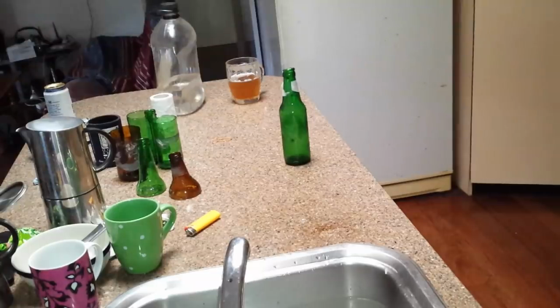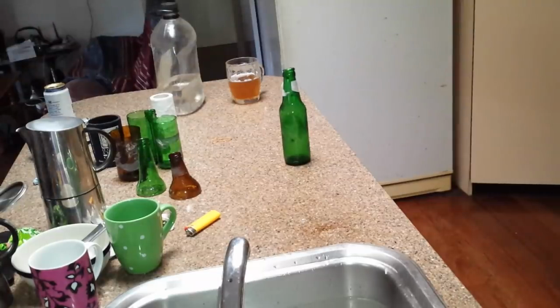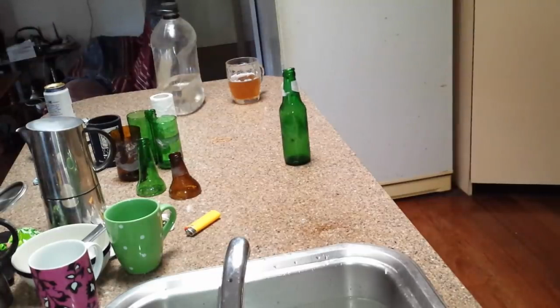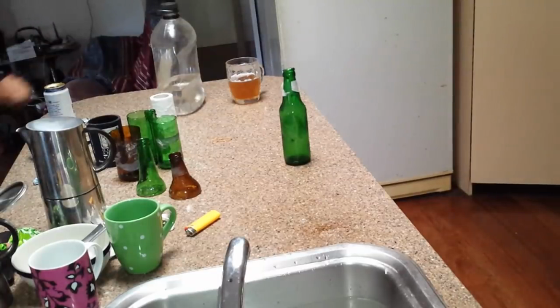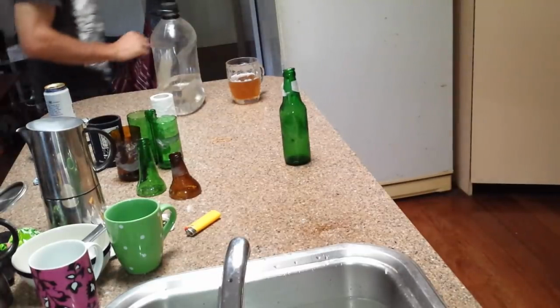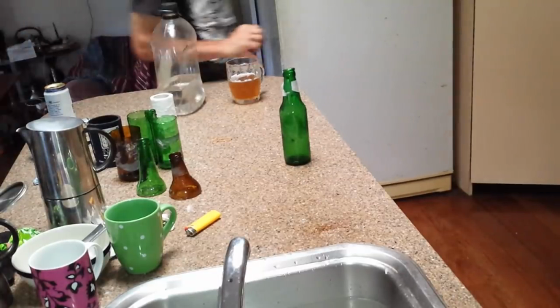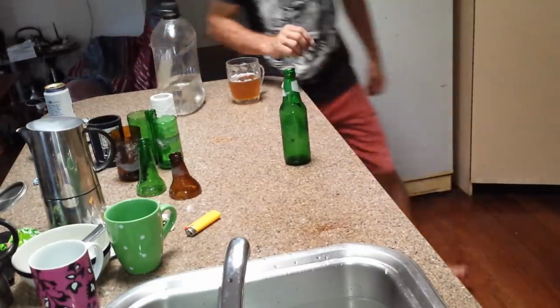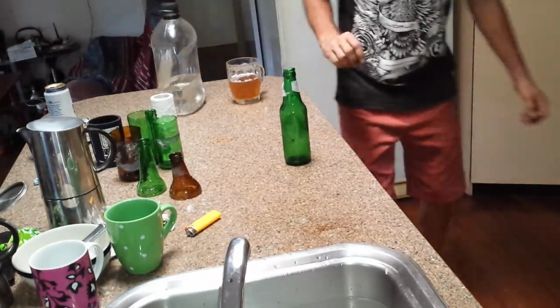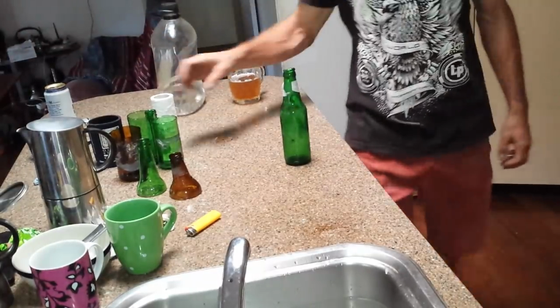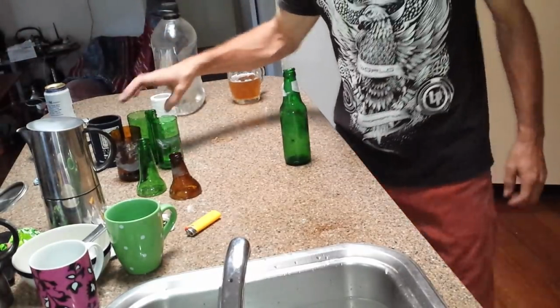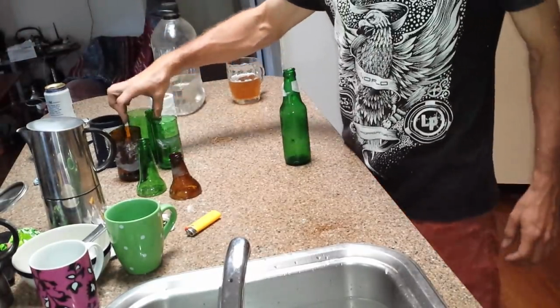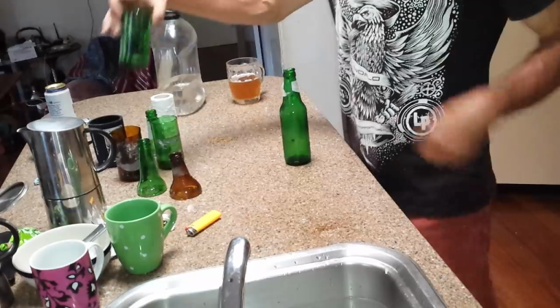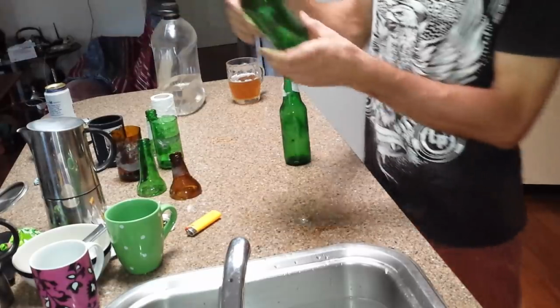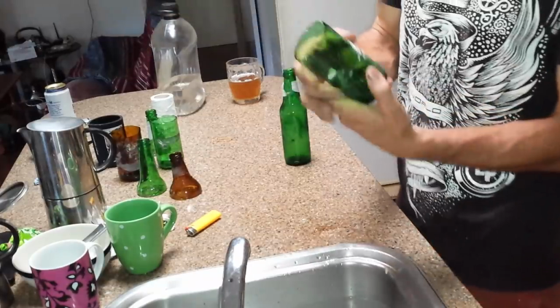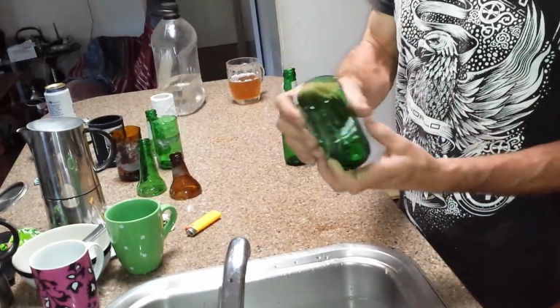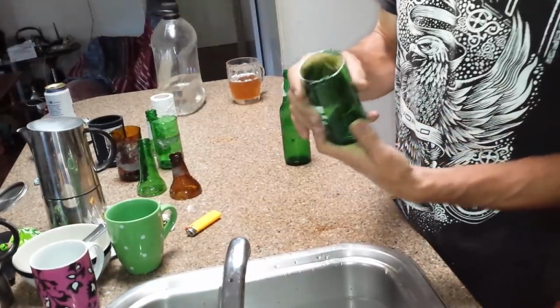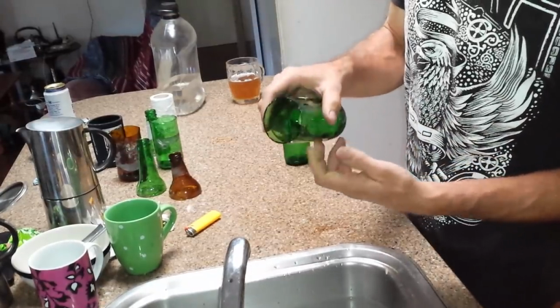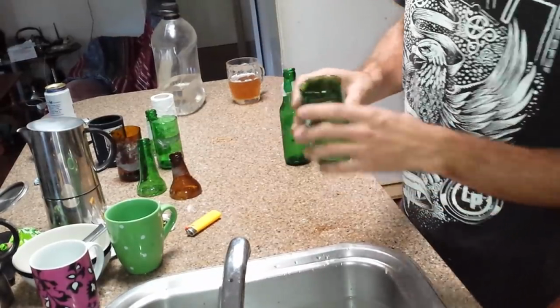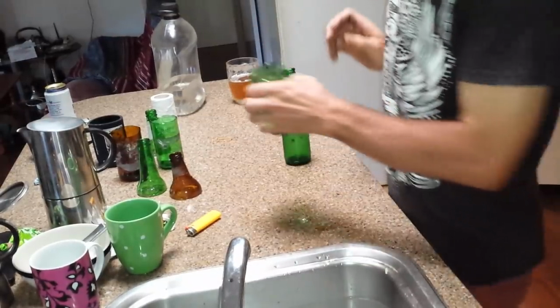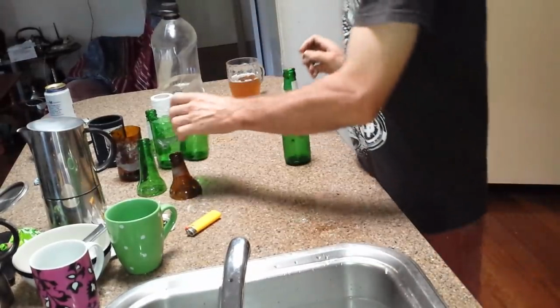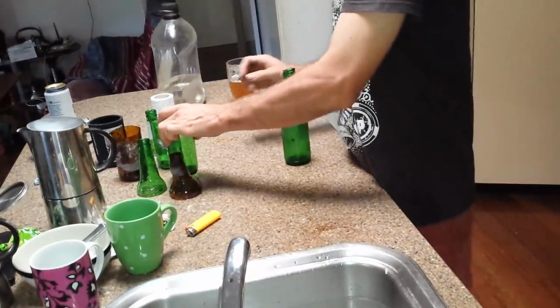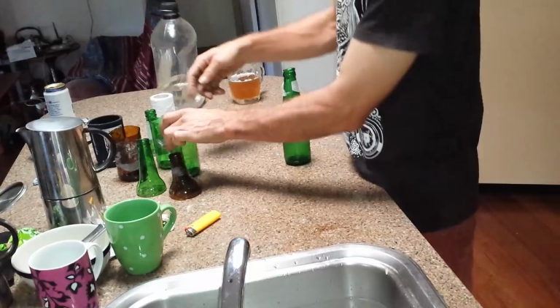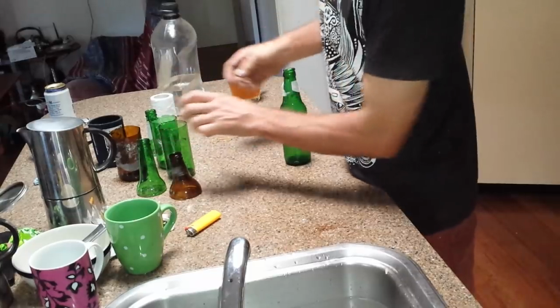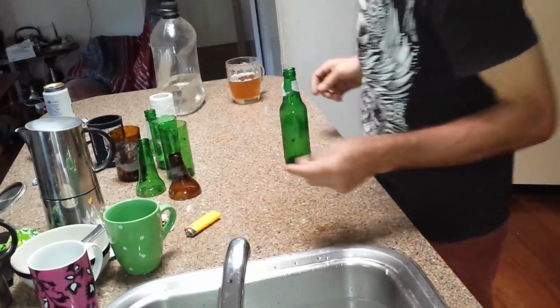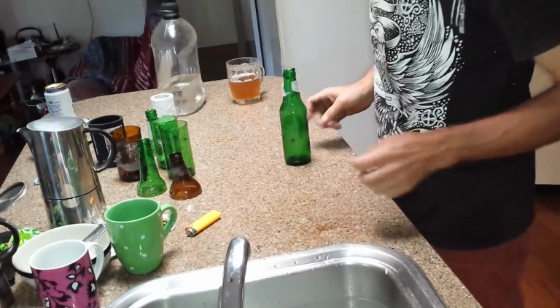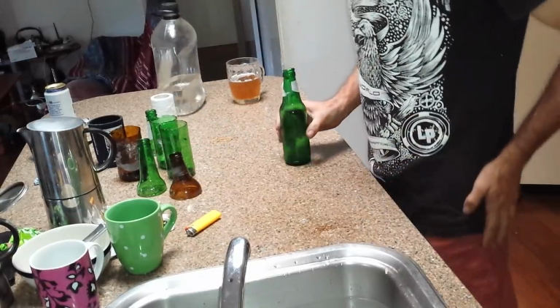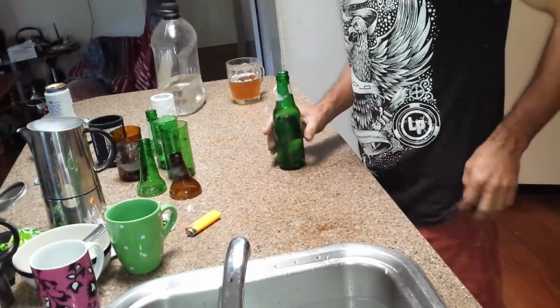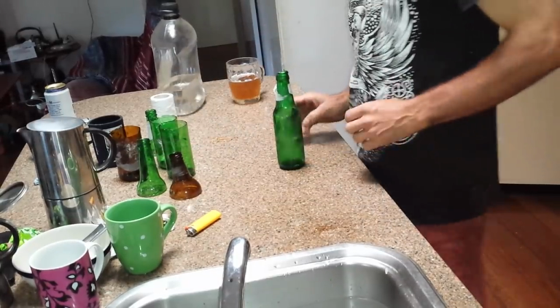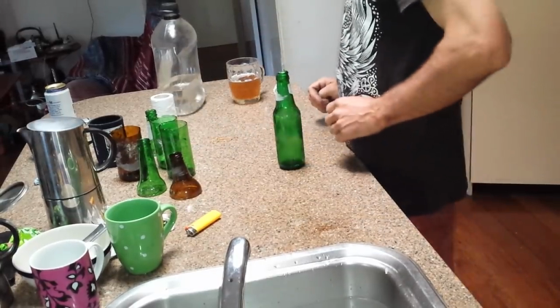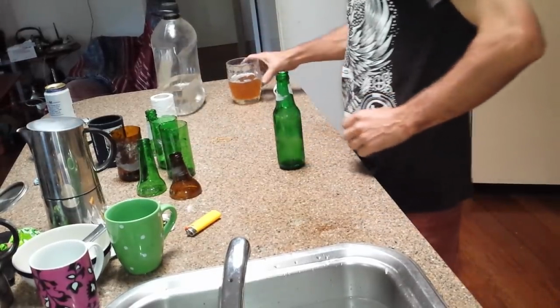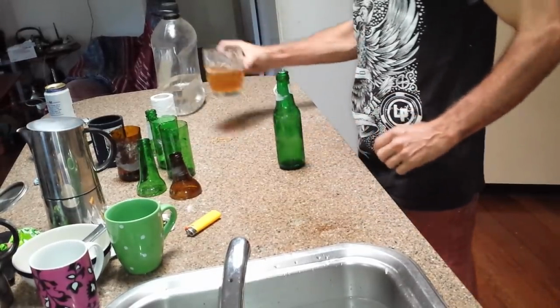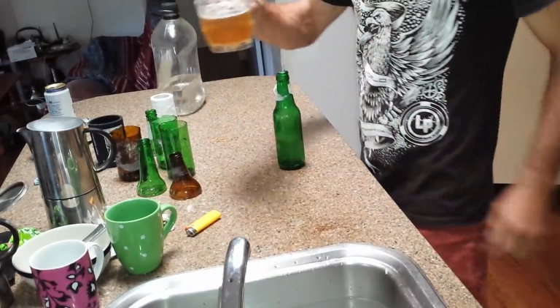So this is like attempt number four. The first one definitely worked the best, and it gradually got worse from there actually. So I've tipped my beer out.